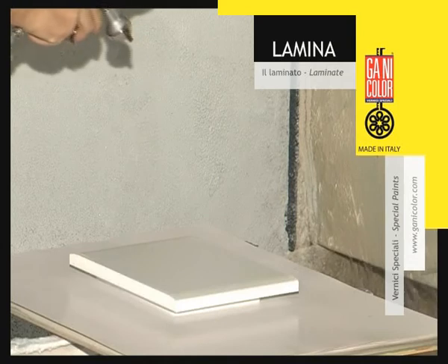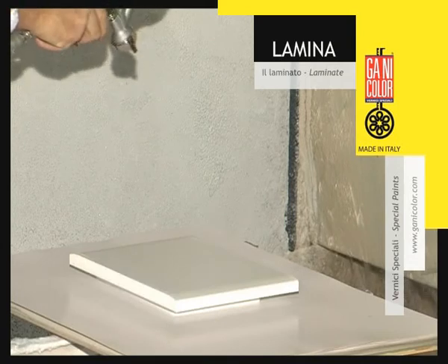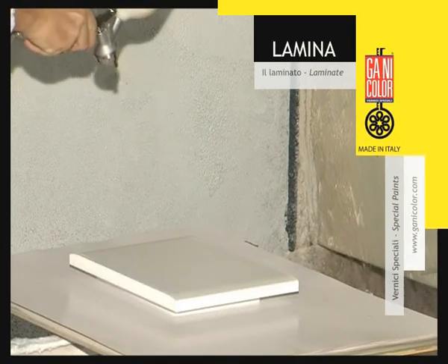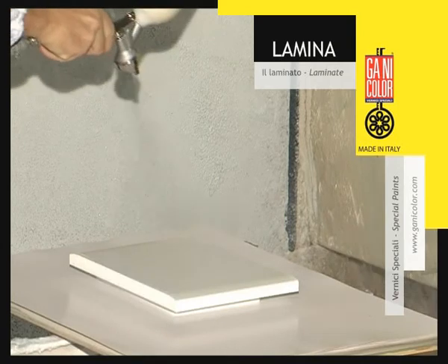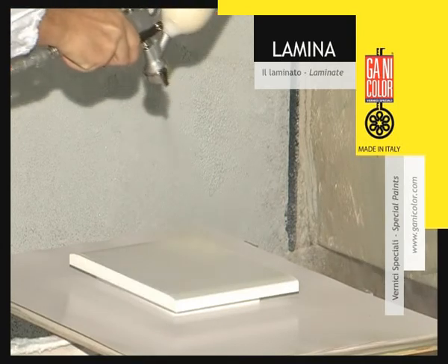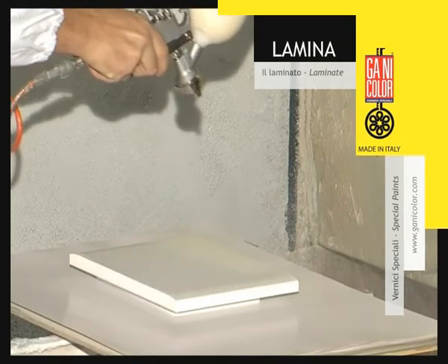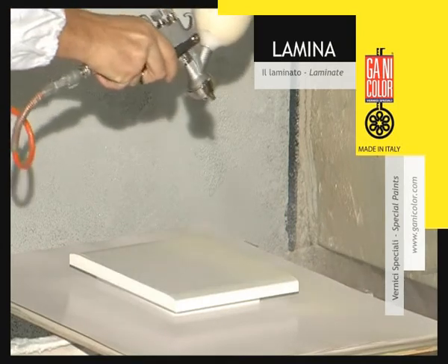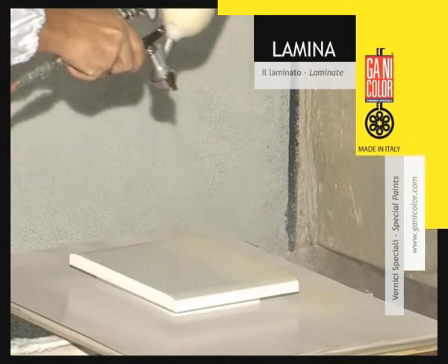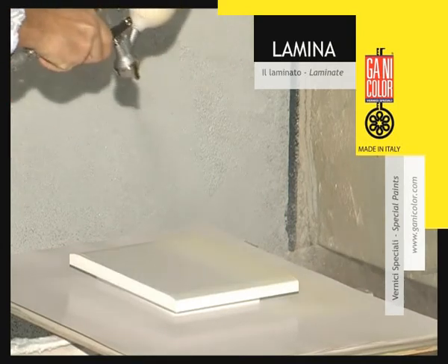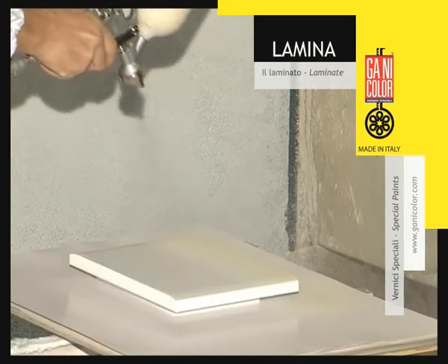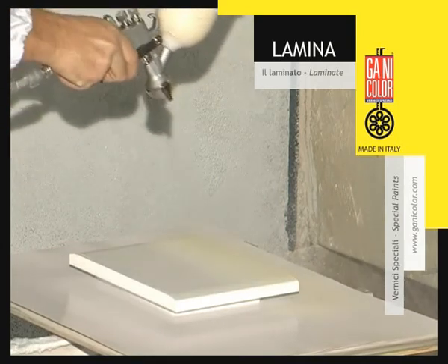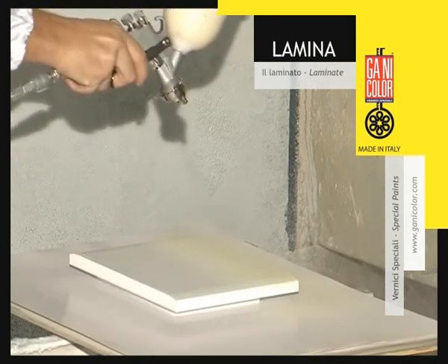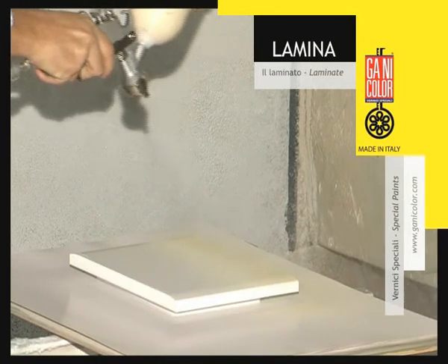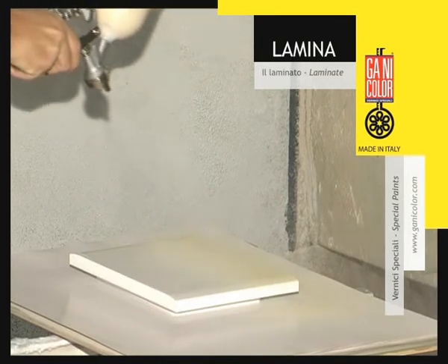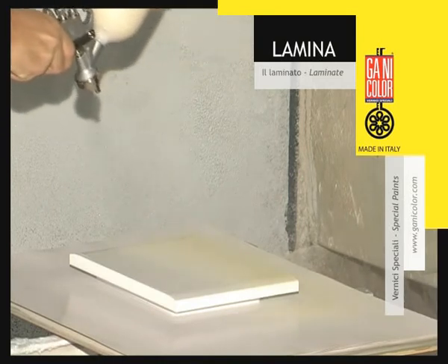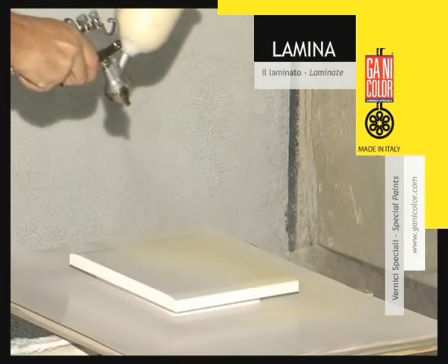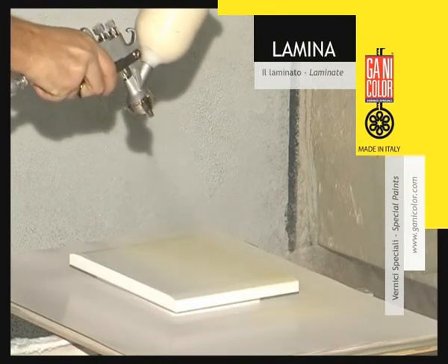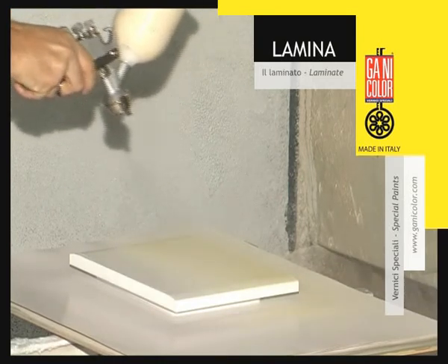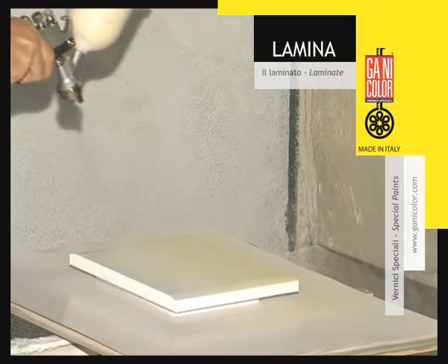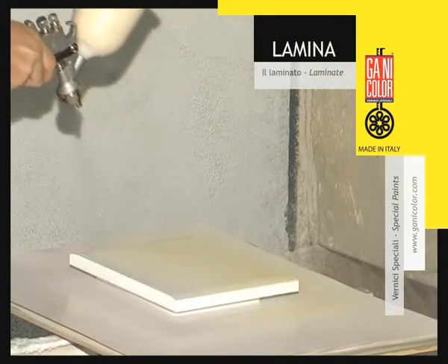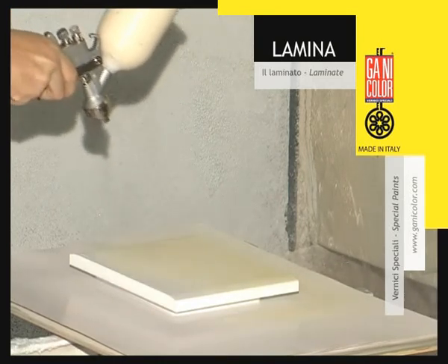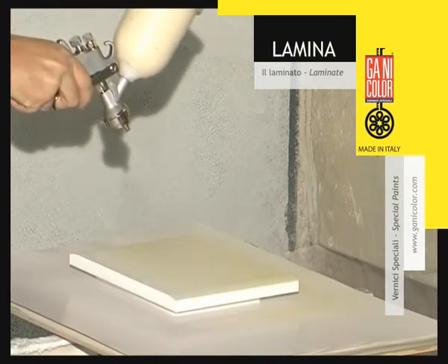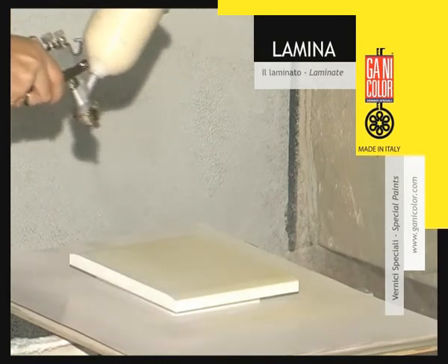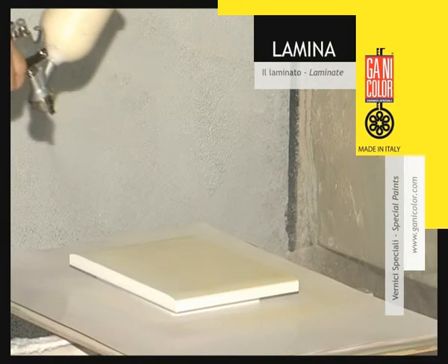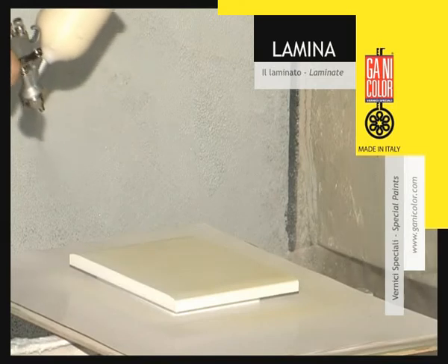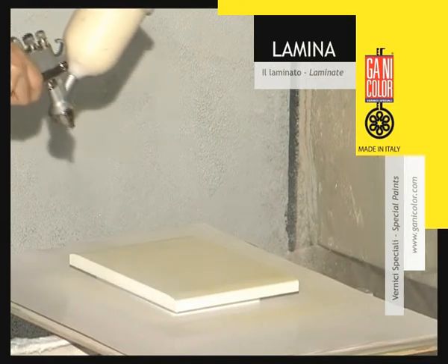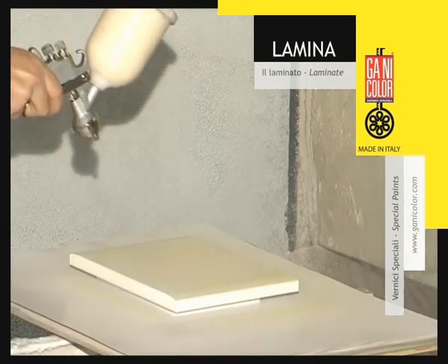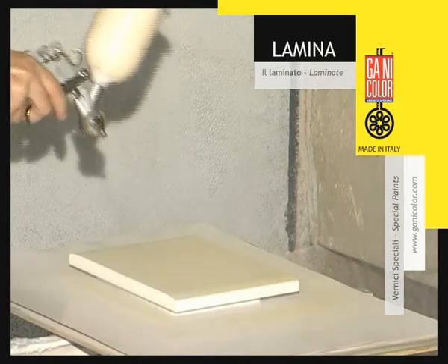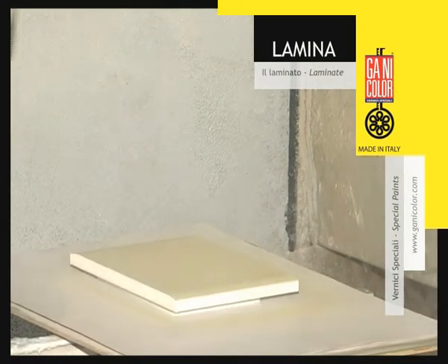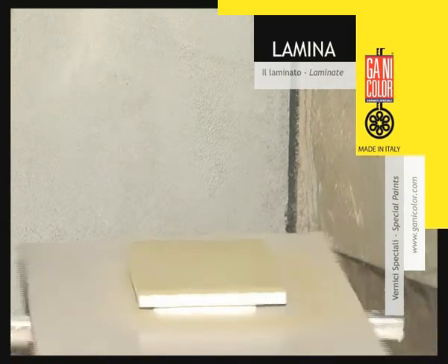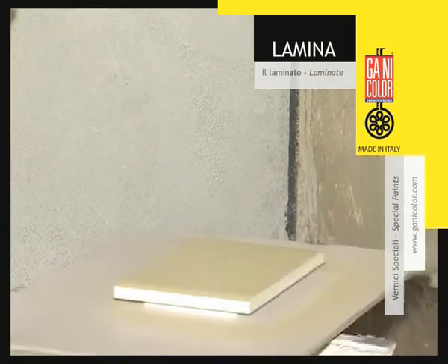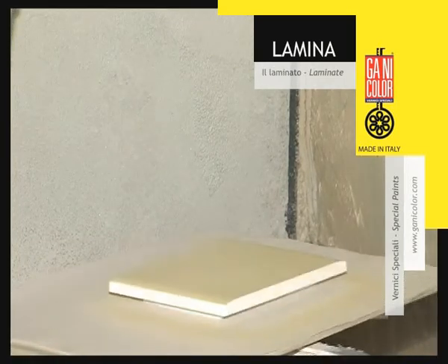Lamina, technical sheet R16, correctly catalysed and diluted, can be applied with a spray gun in a single criss-cross coat, keeping a distance of about 25-30 cm from the support.